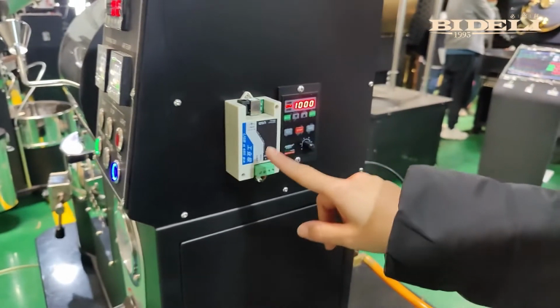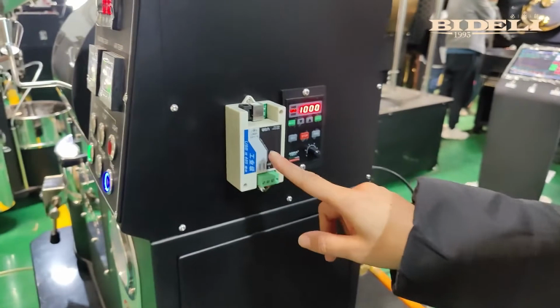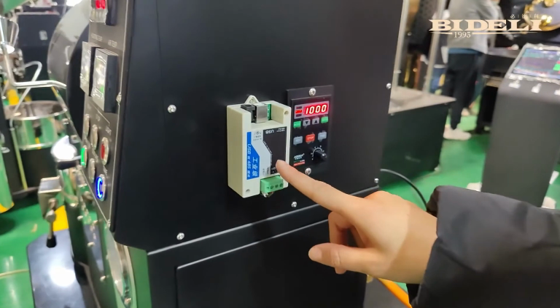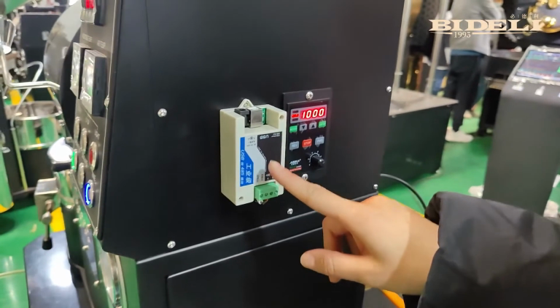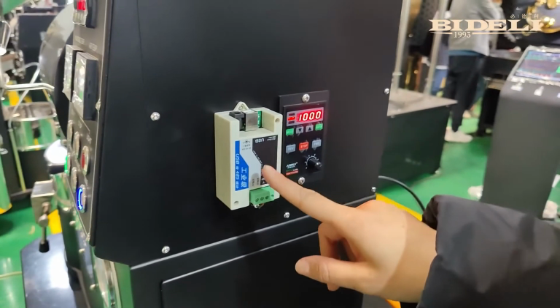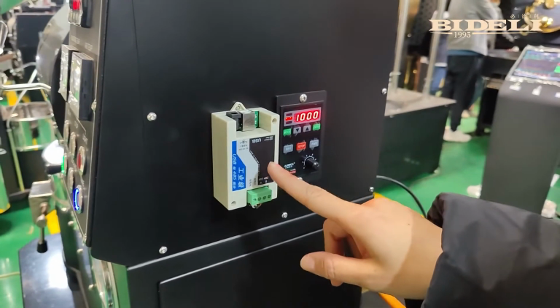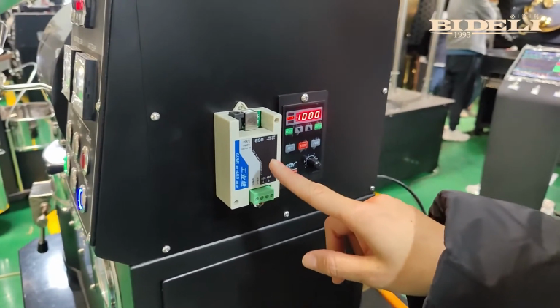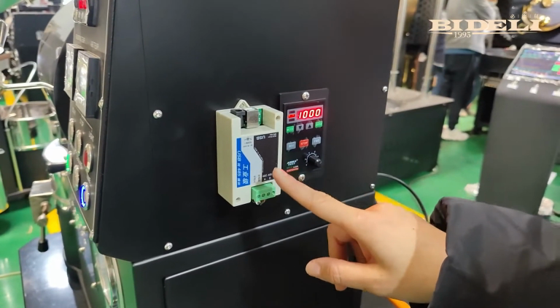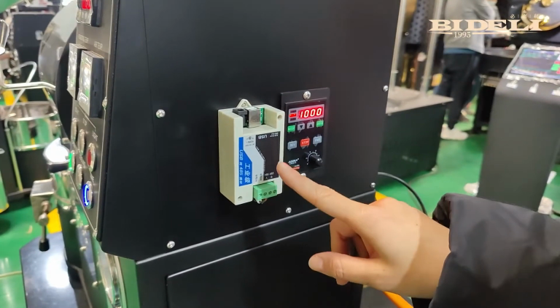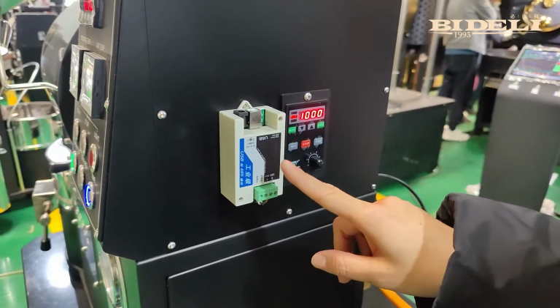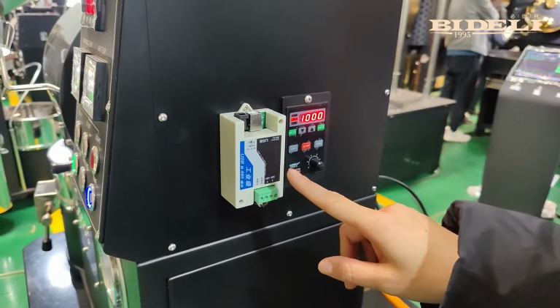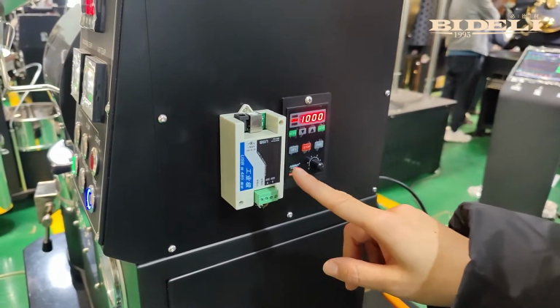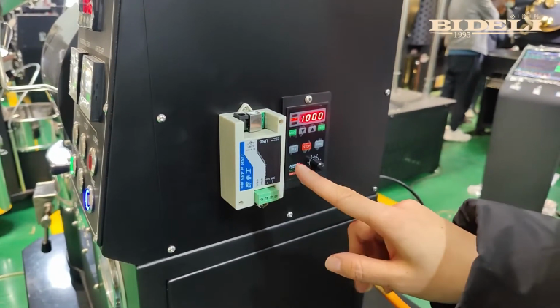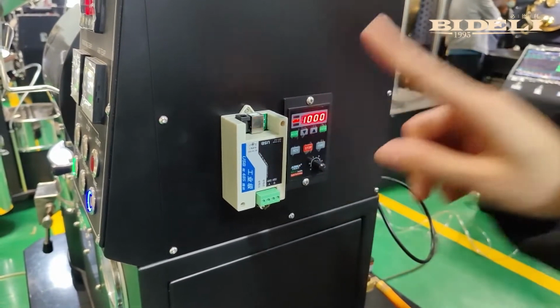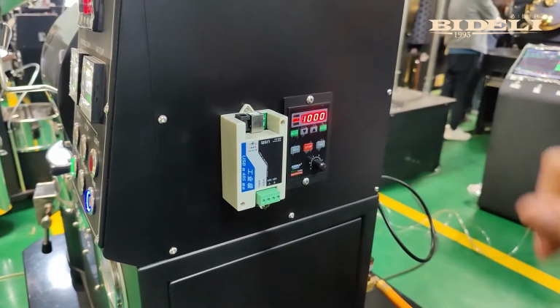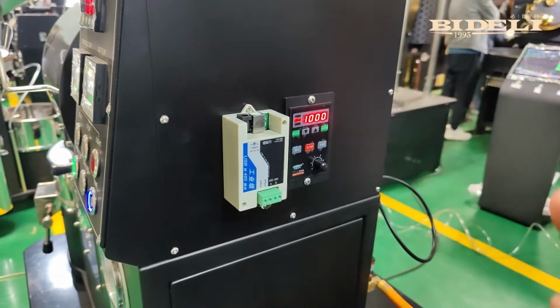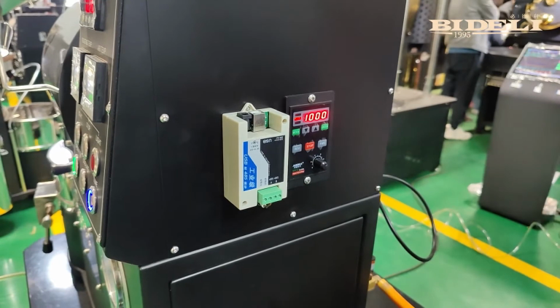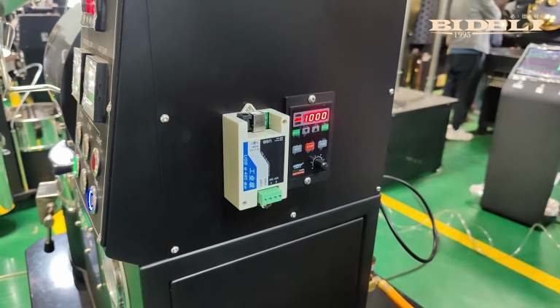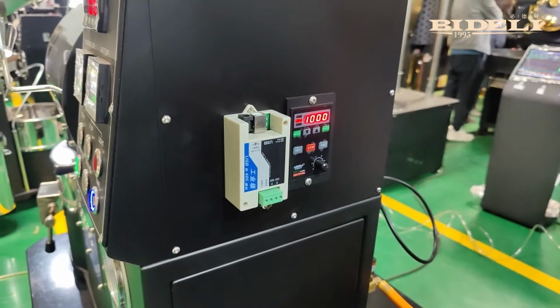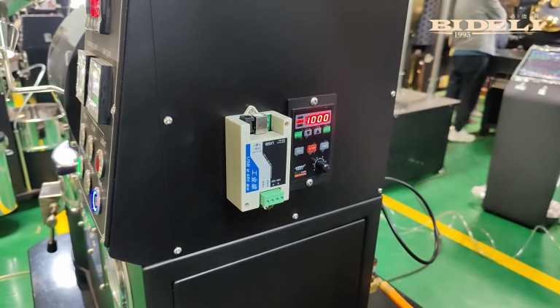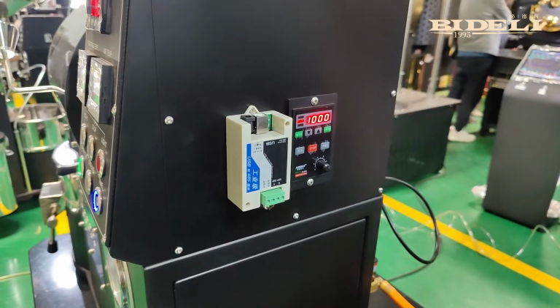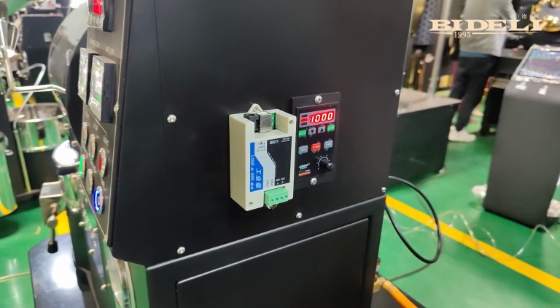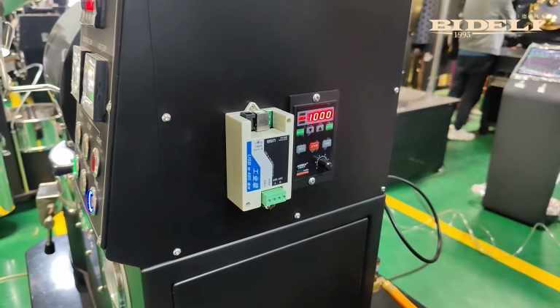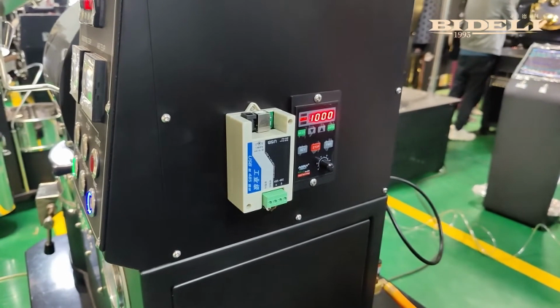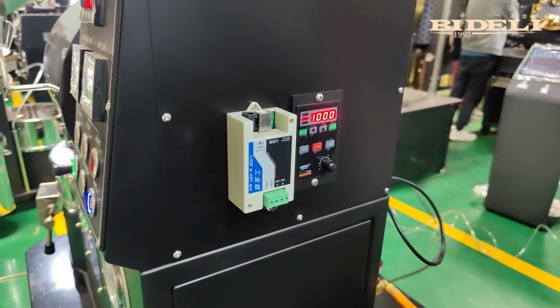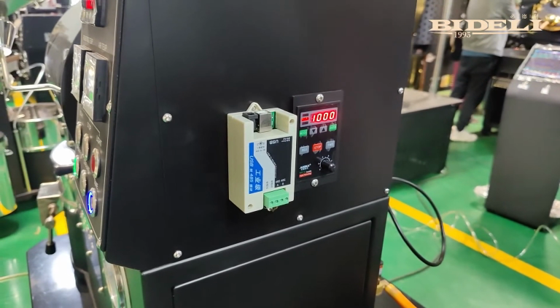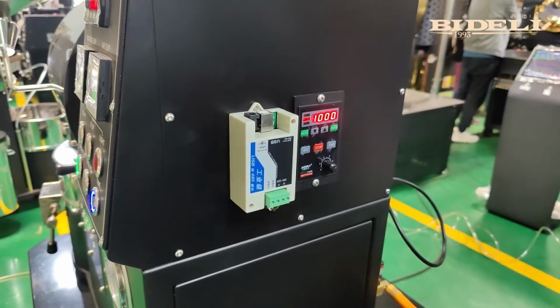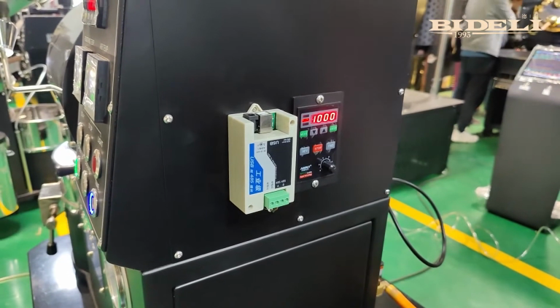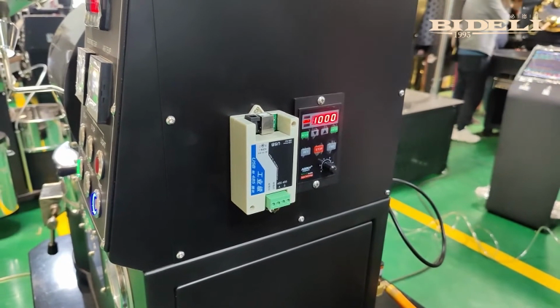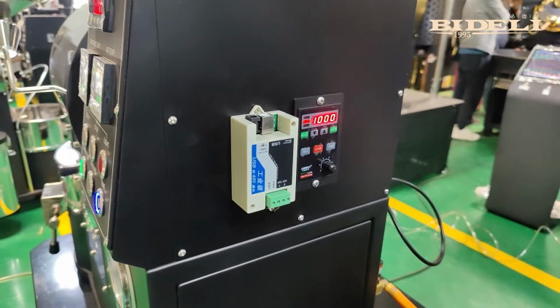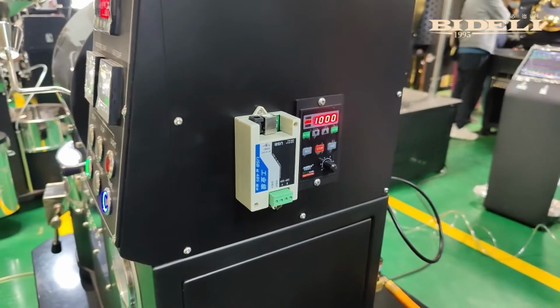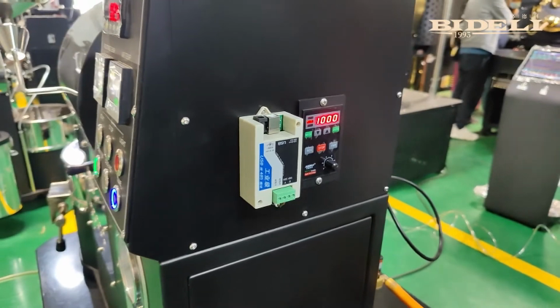This is the USB port, and we connect the computer through this. When we connect the computer, we can see the graph which is recorded in the computer.